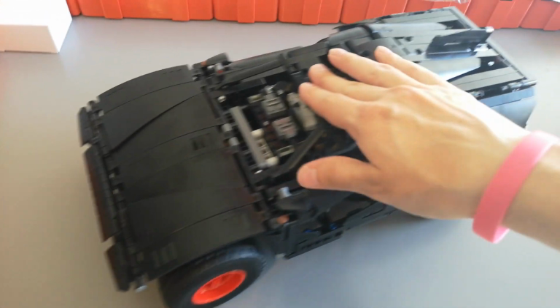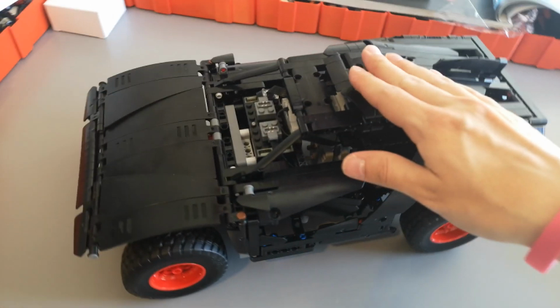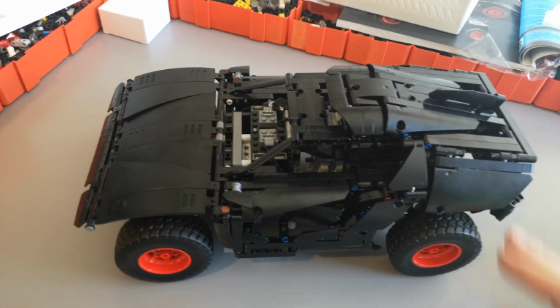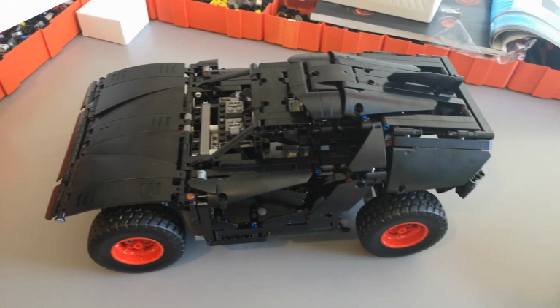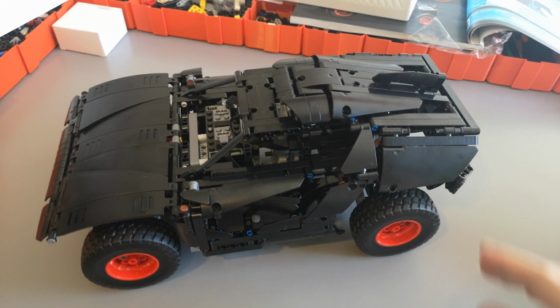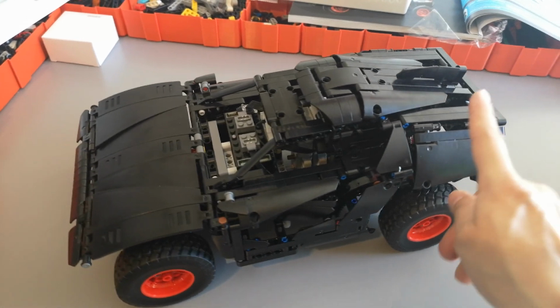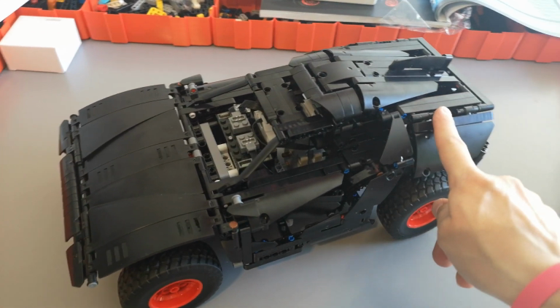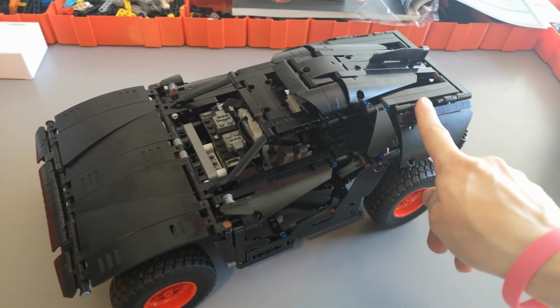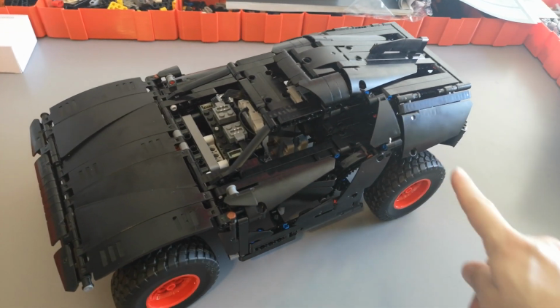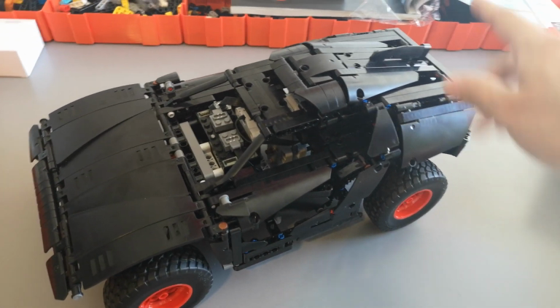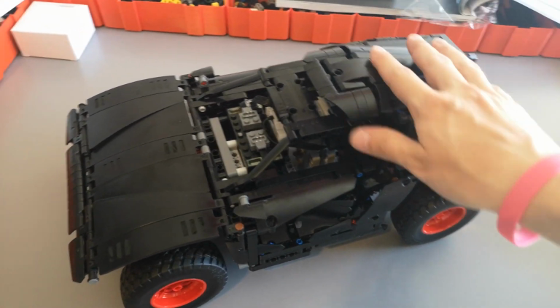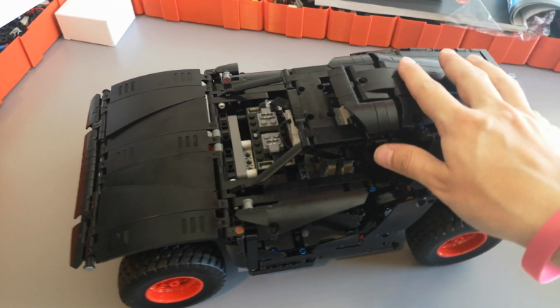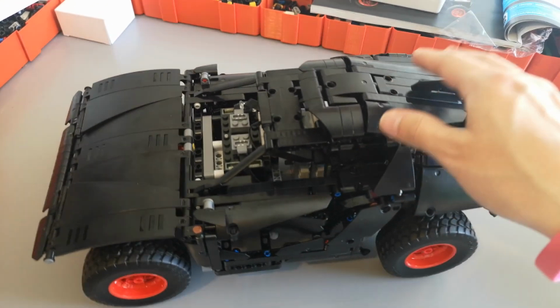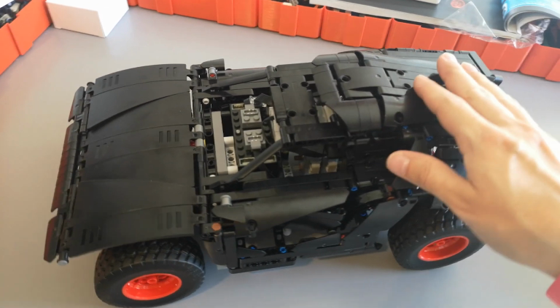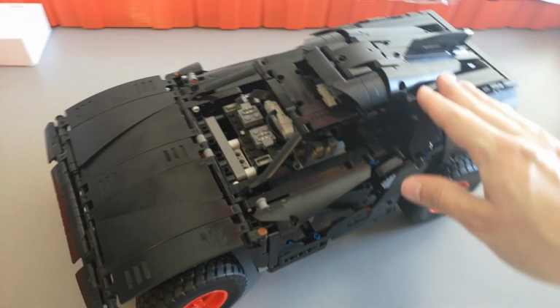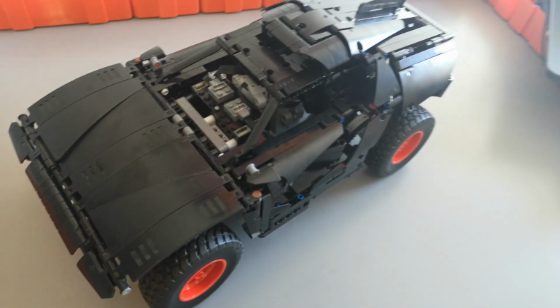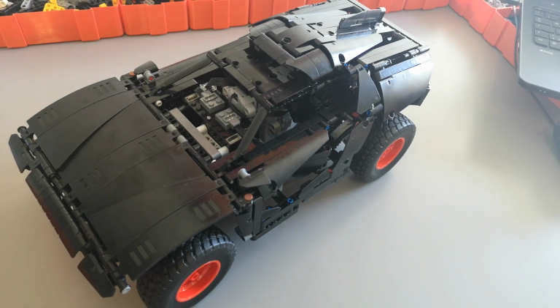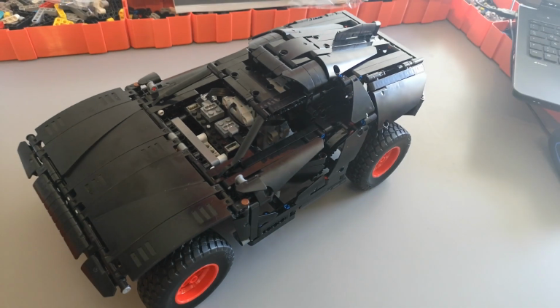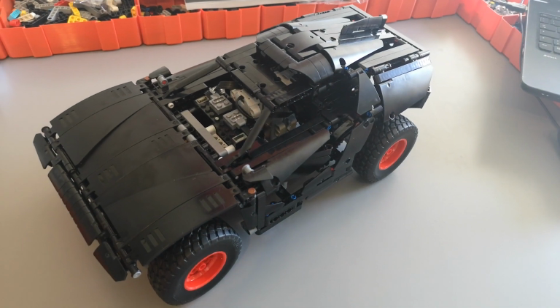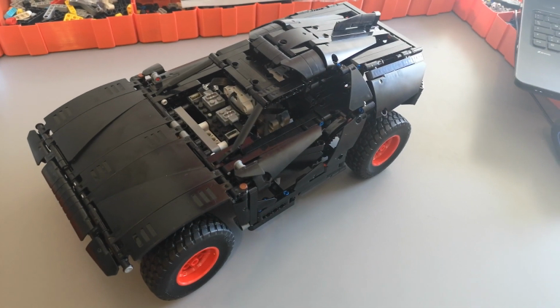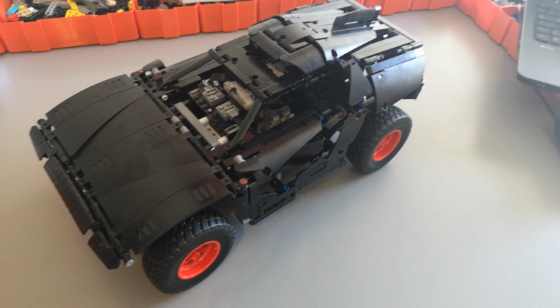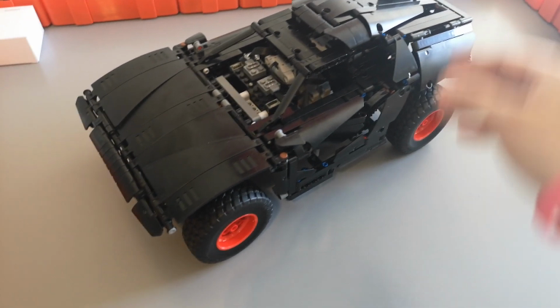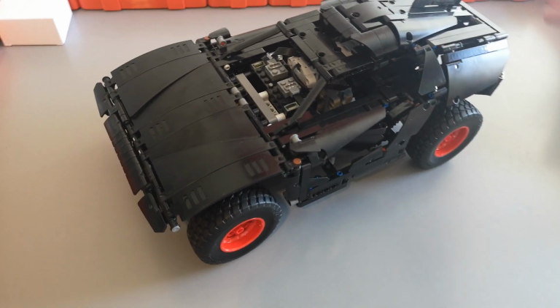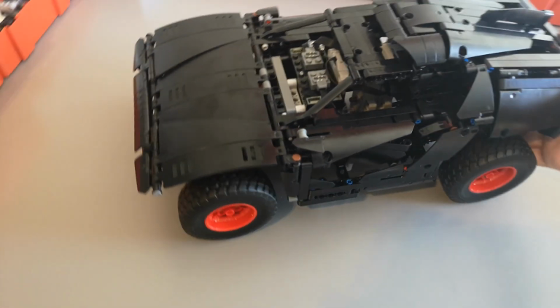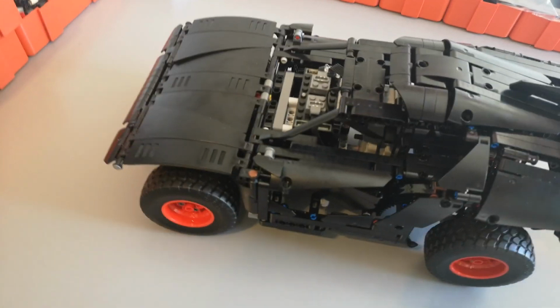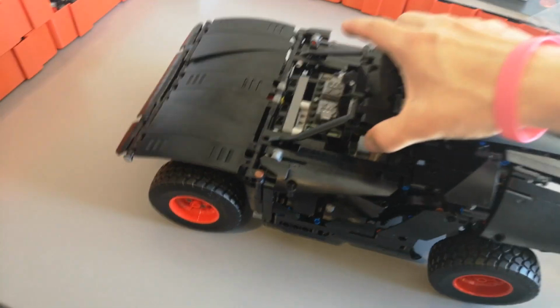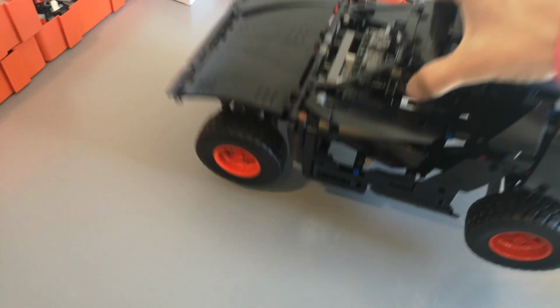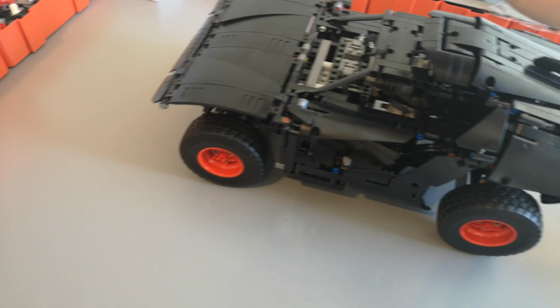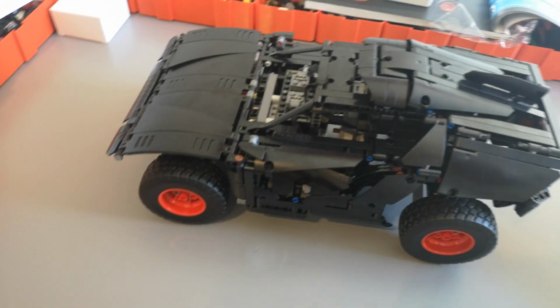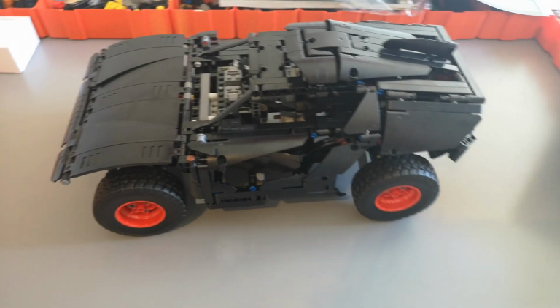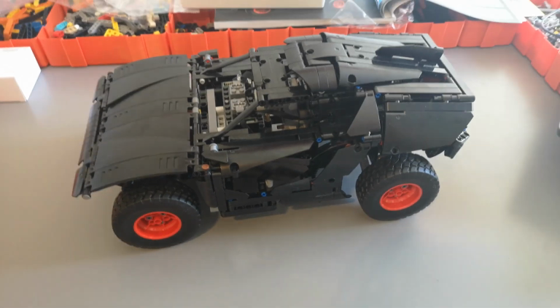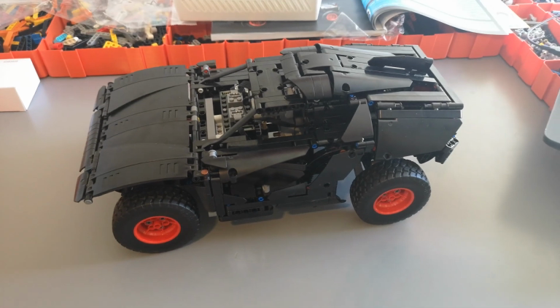Later we will probably print custom stickers or even make it a different color, but for now I think it's very well done. I'm really happy how it turned out, and I think it's time to test it.